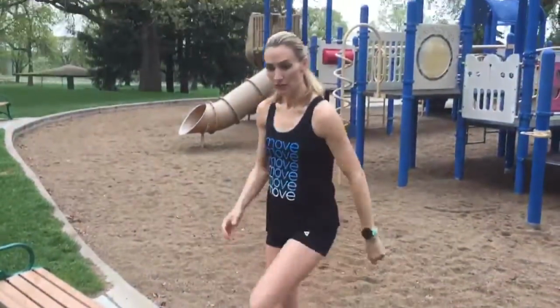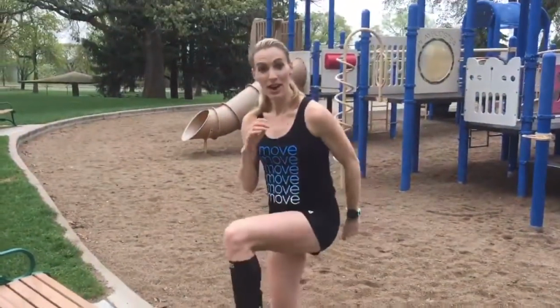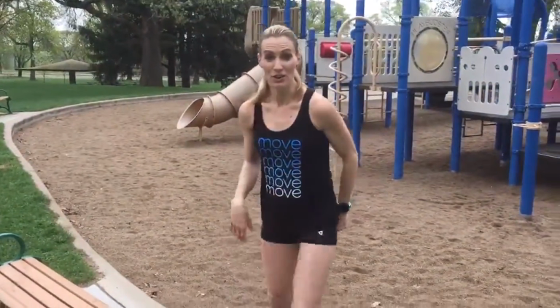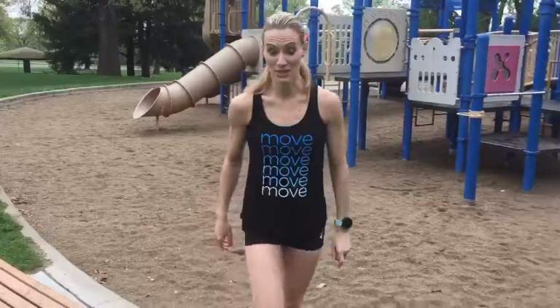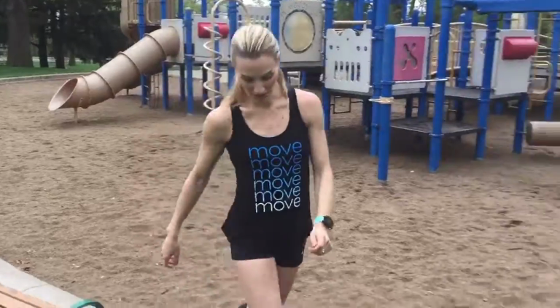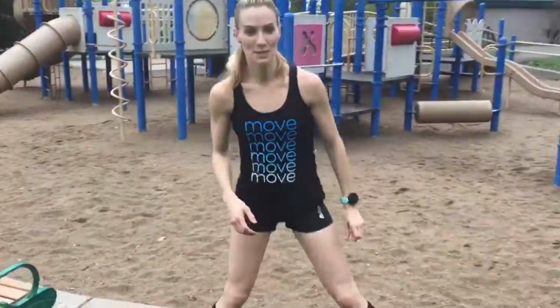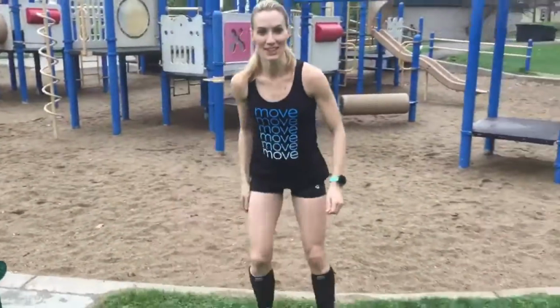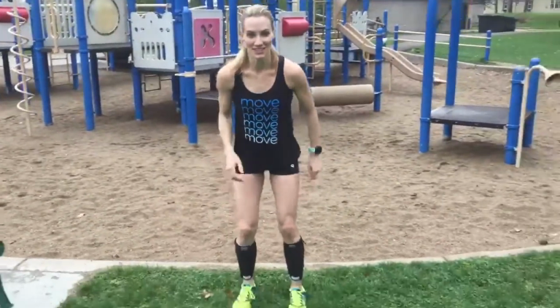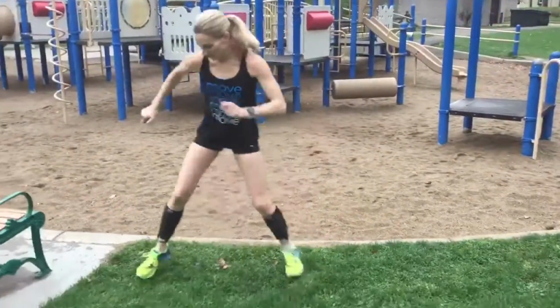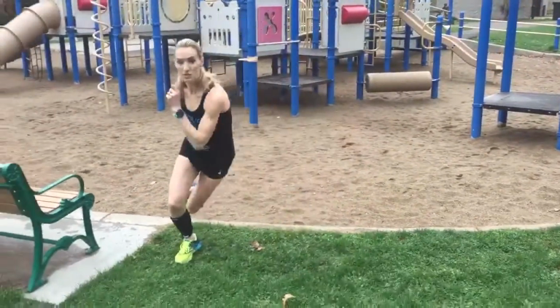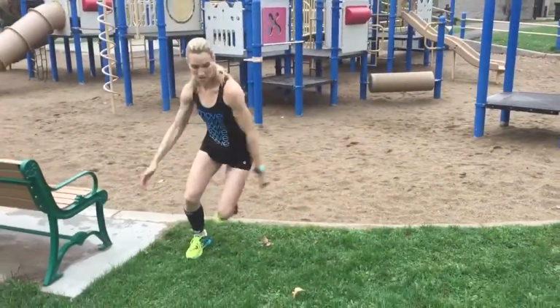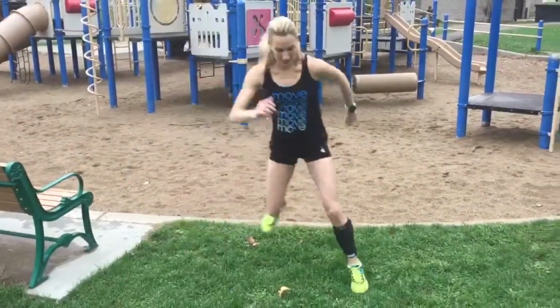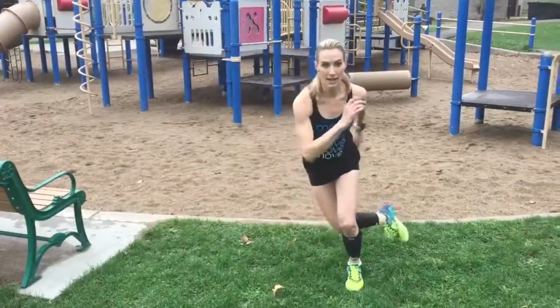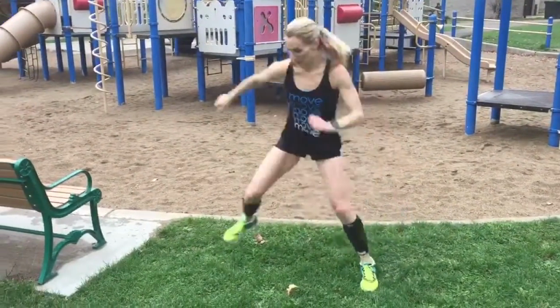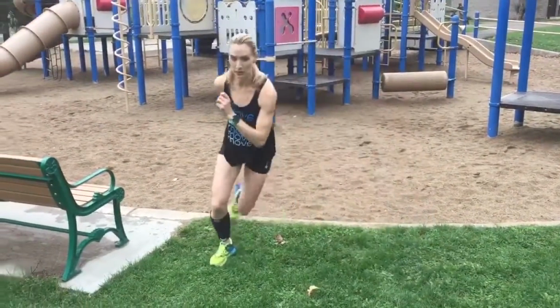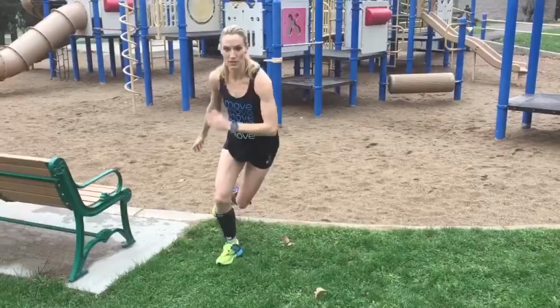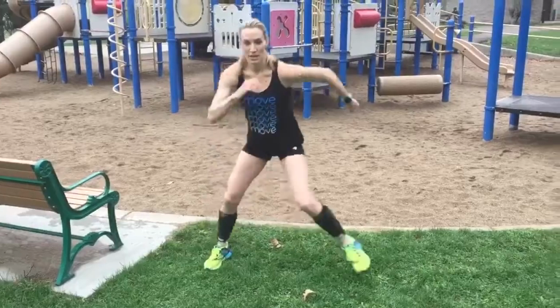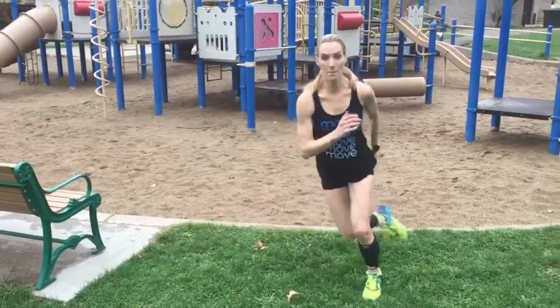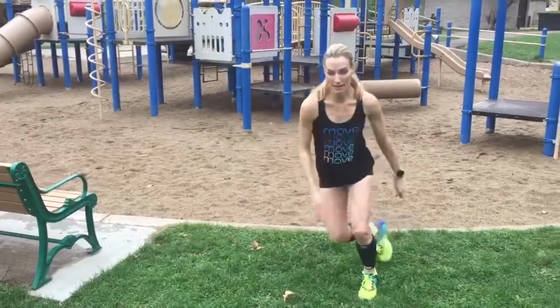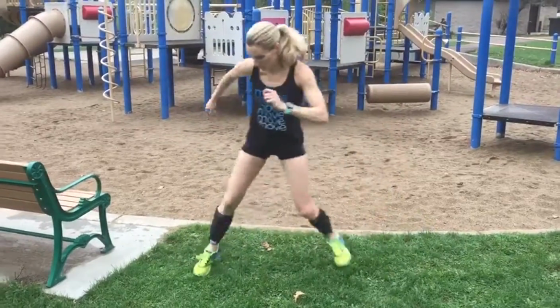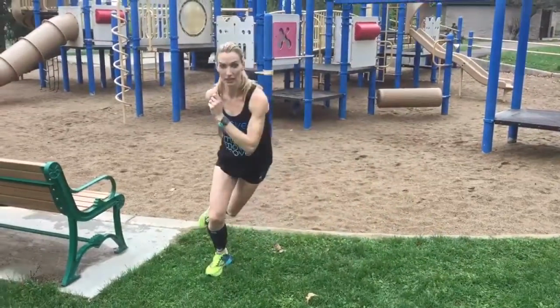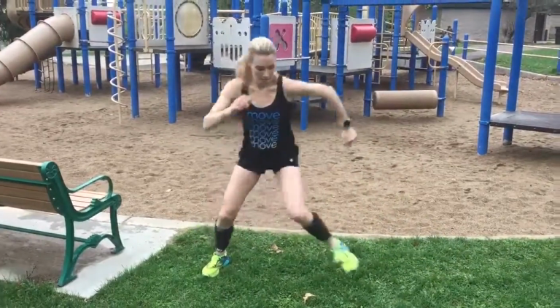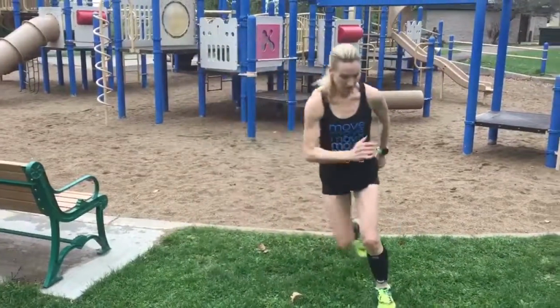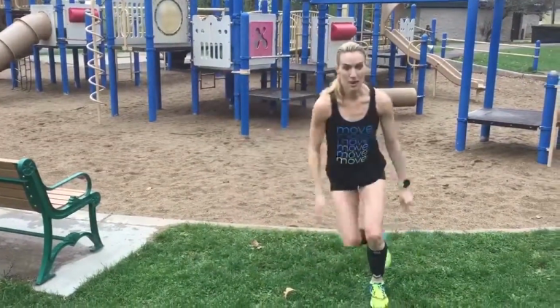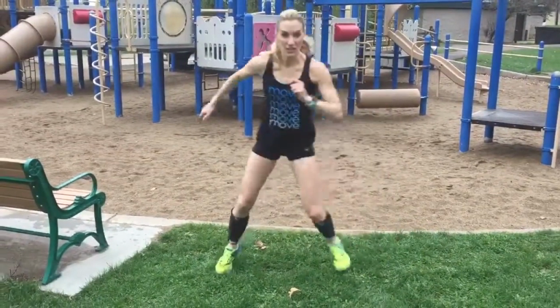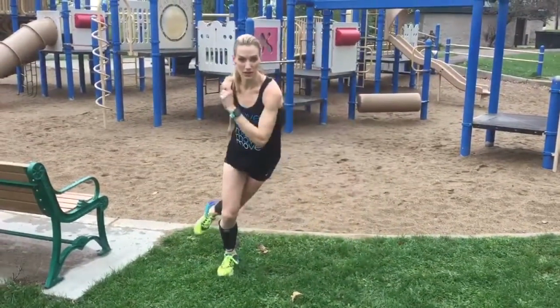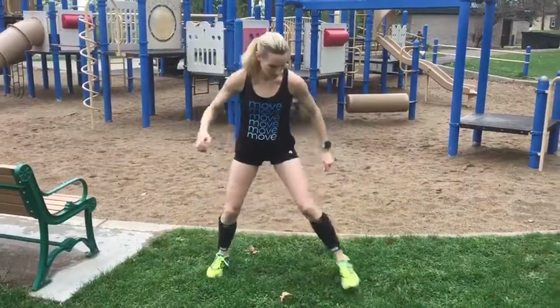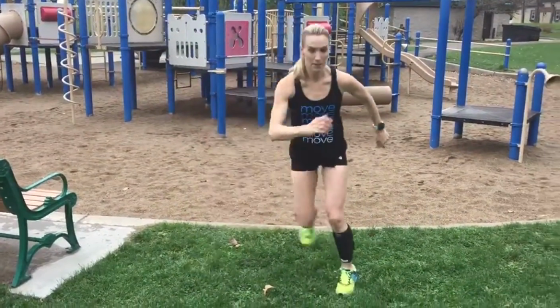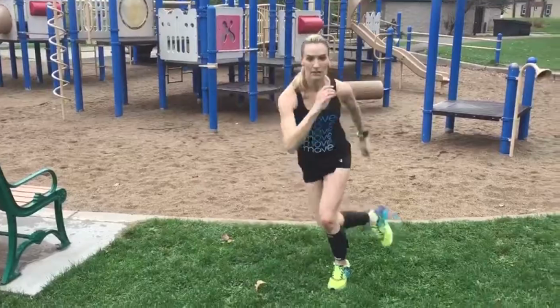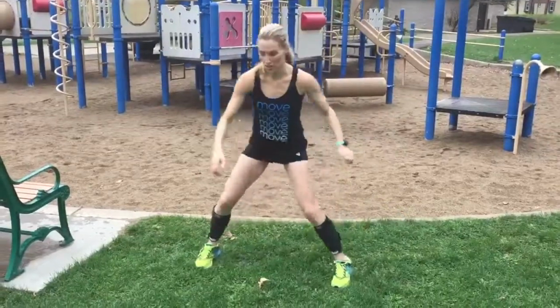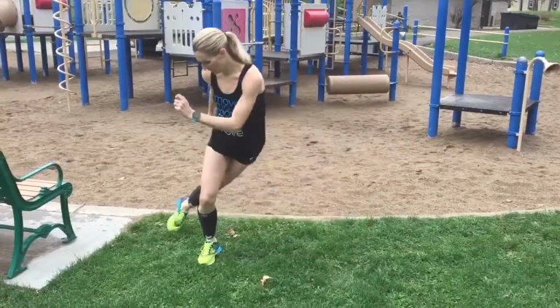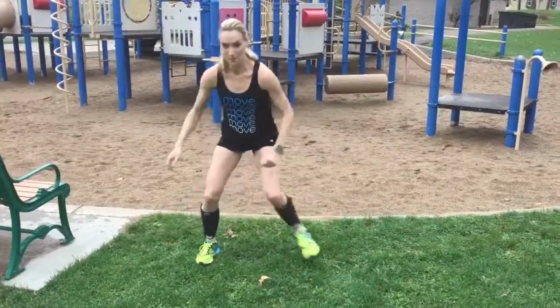From there I usually go into my speed skaters. I just do side to side, really focusing on my balance and agility. The modification for this is a step touch. Simple.